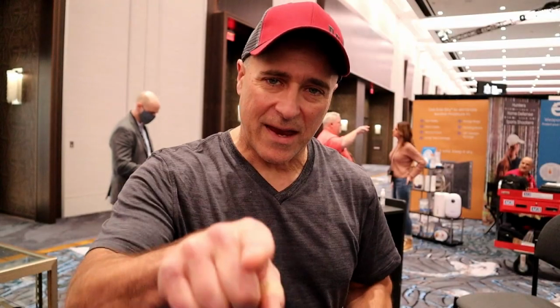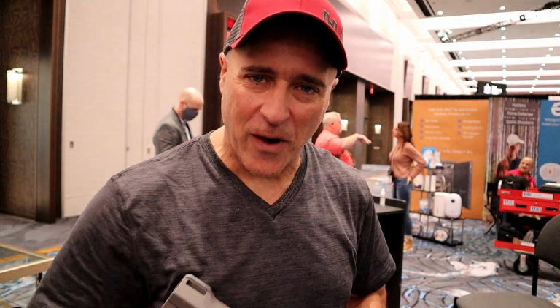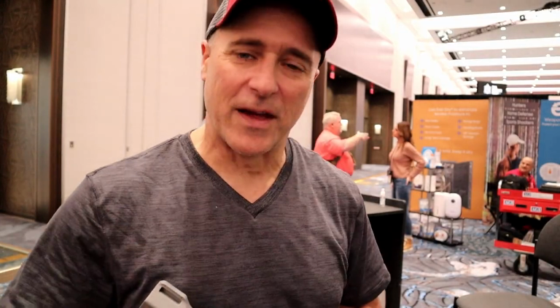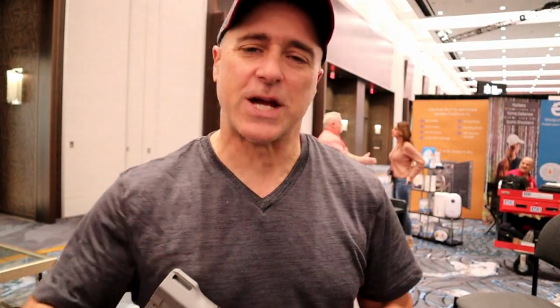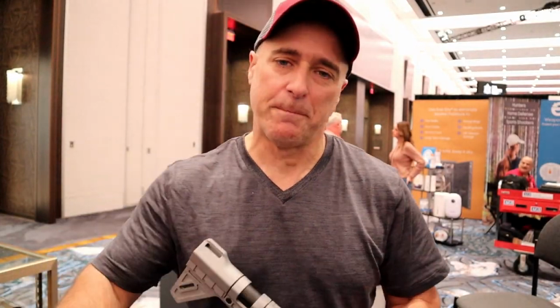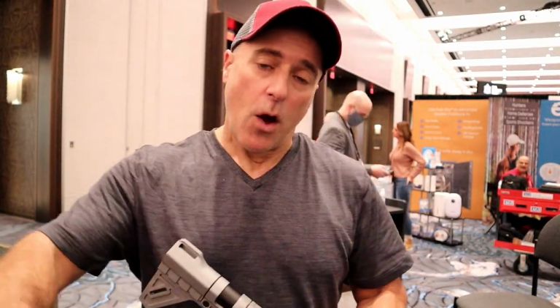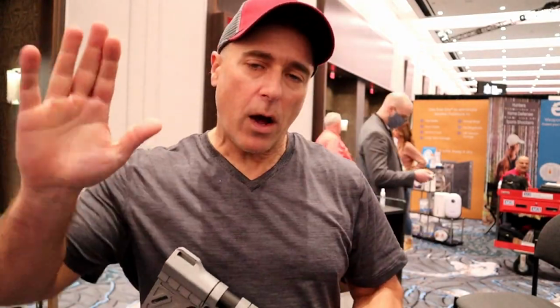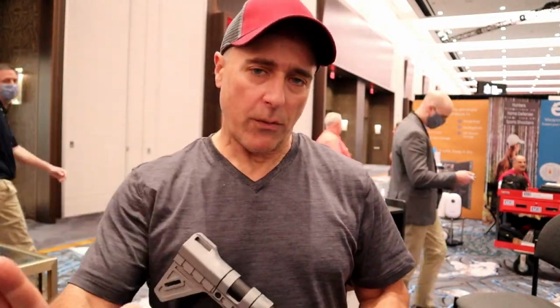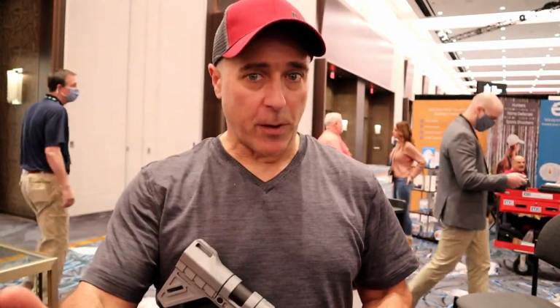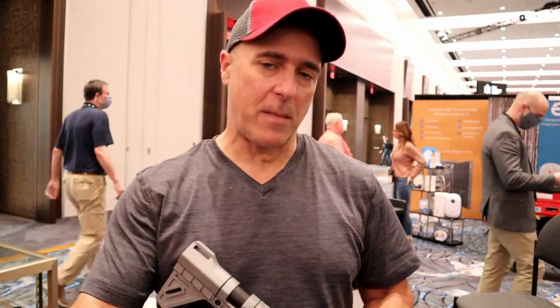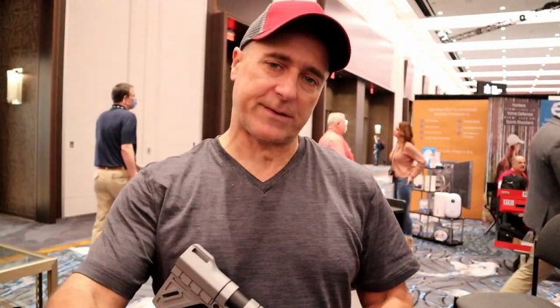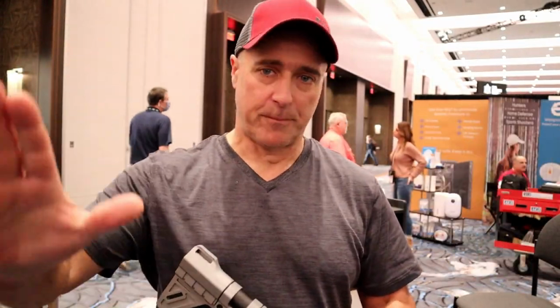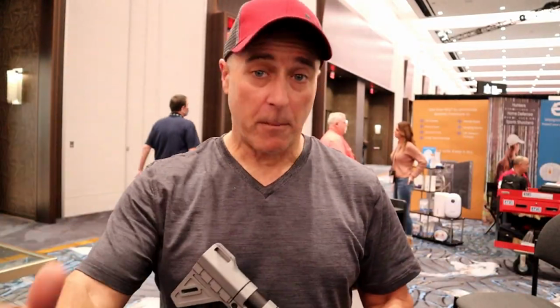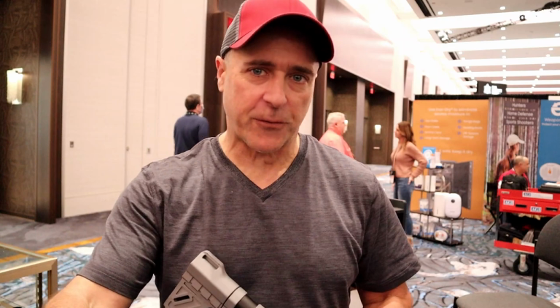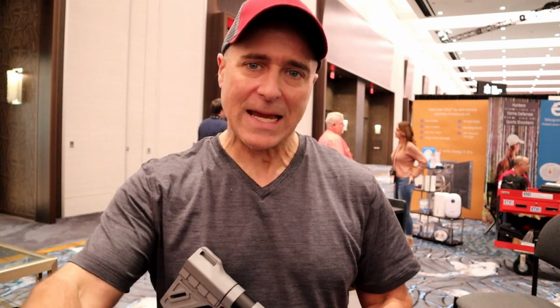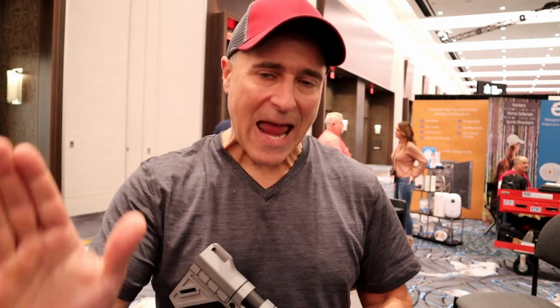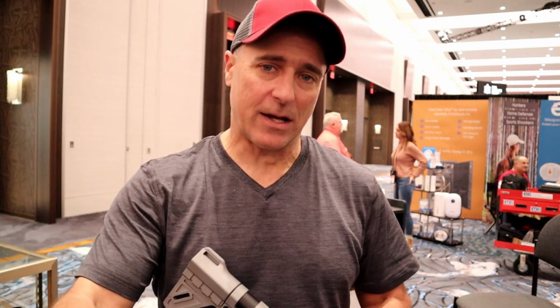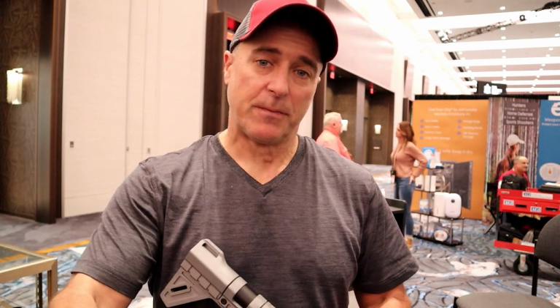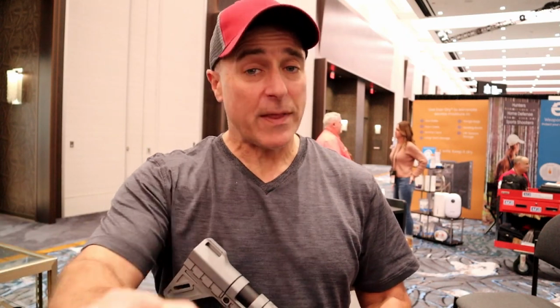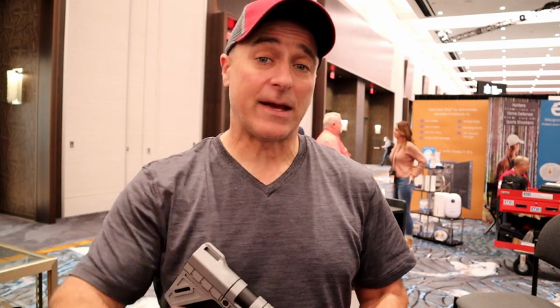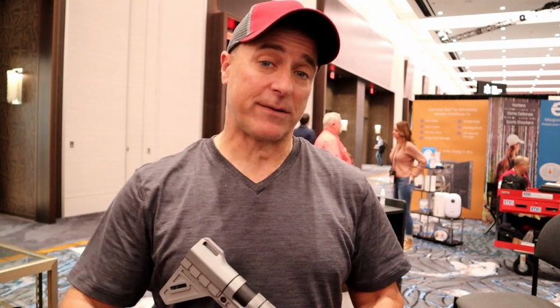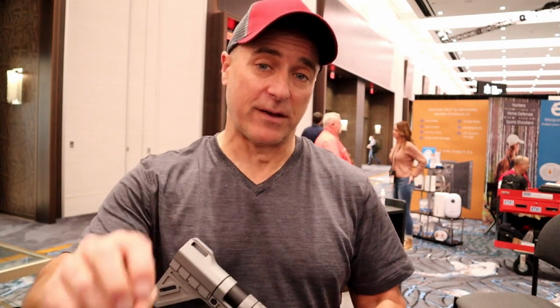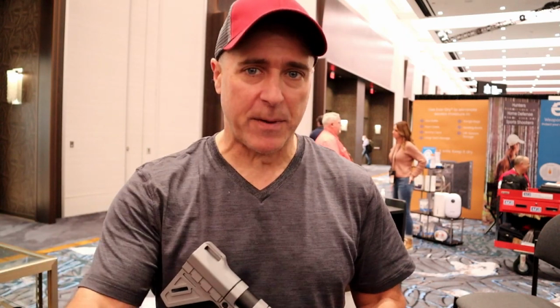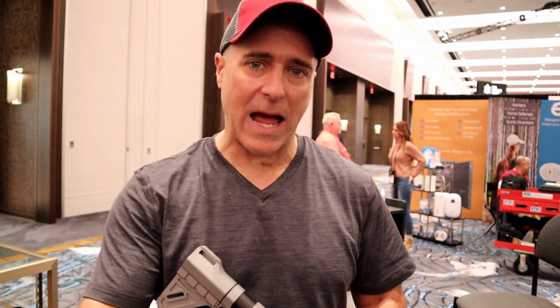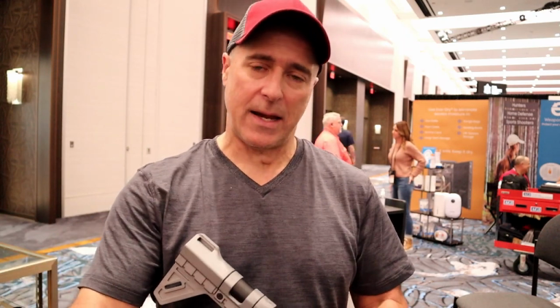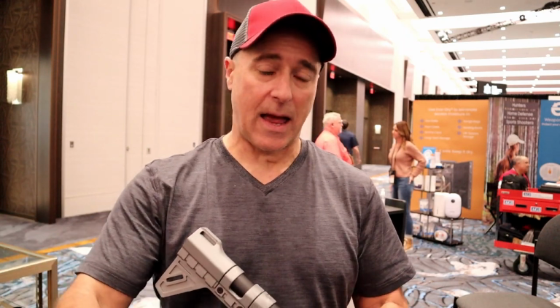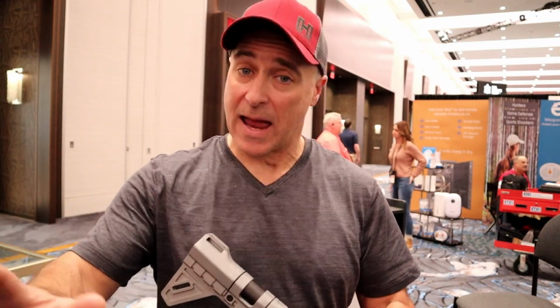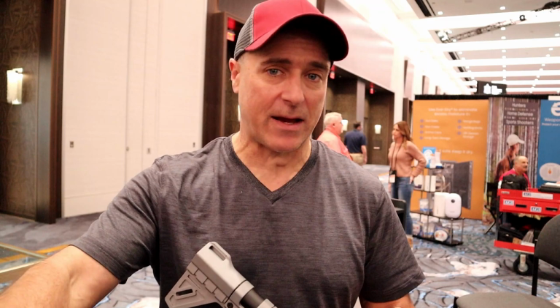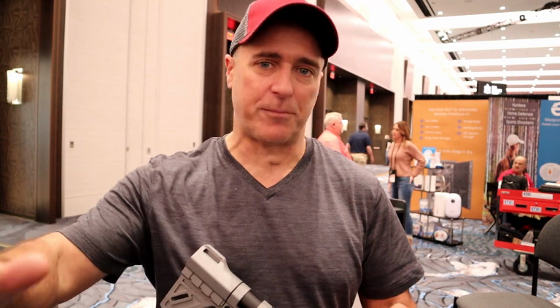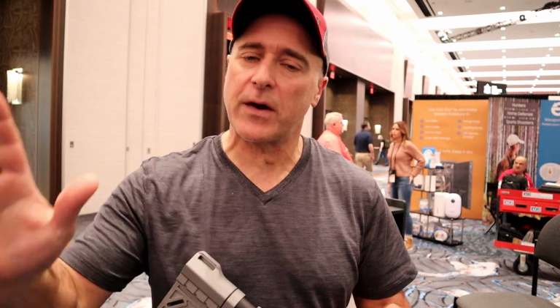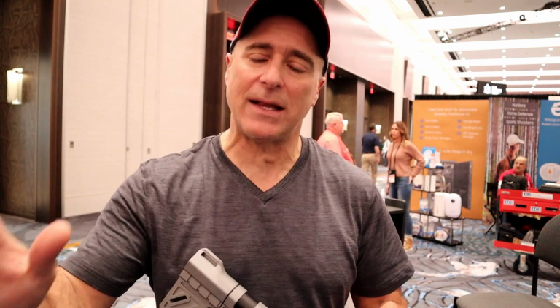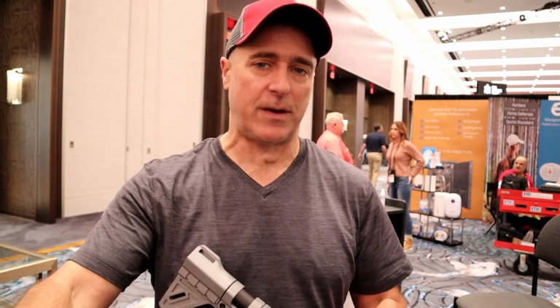Hey there friends, thanks for checking in. We all know that Bursa makes budget-friendly handguns. The one that I like the best is the TPR-9. I have that gun, I spoke very highly of it.